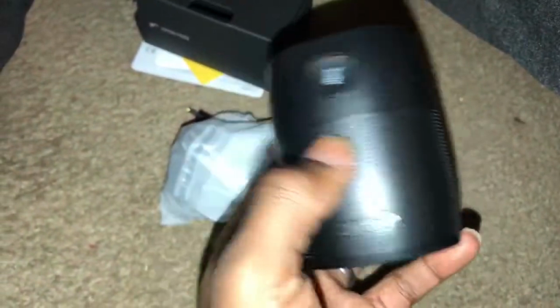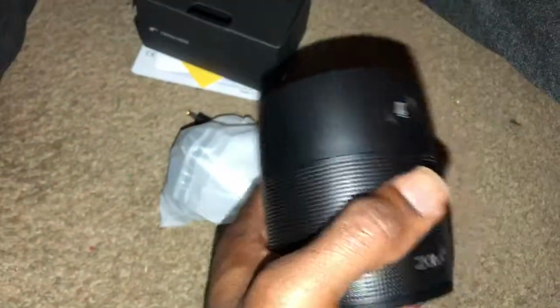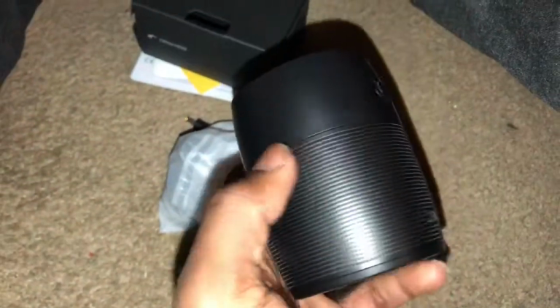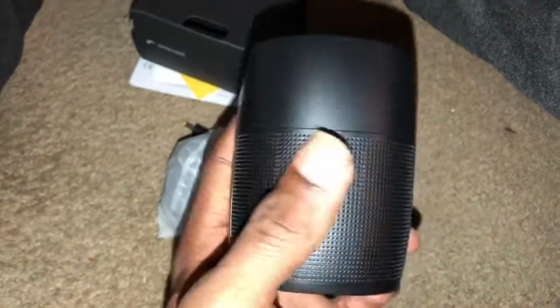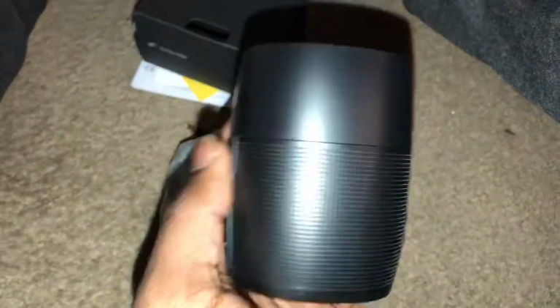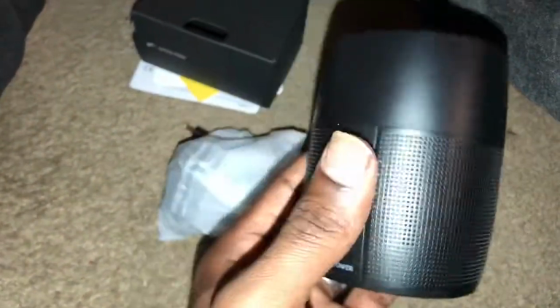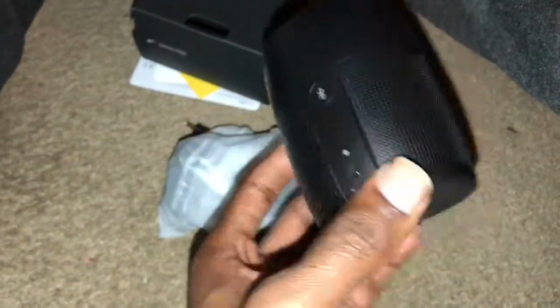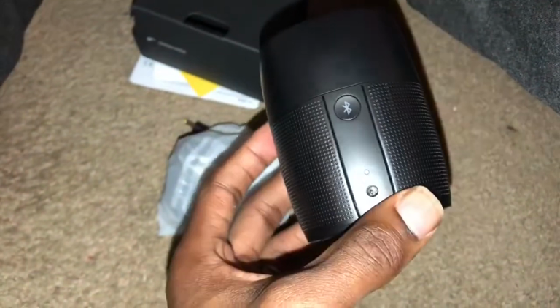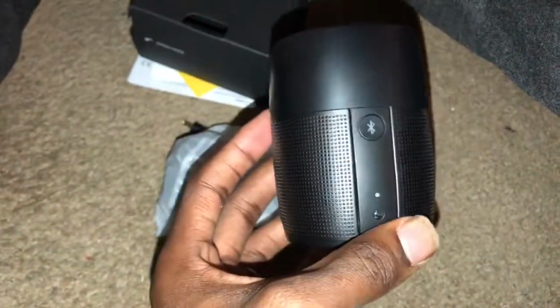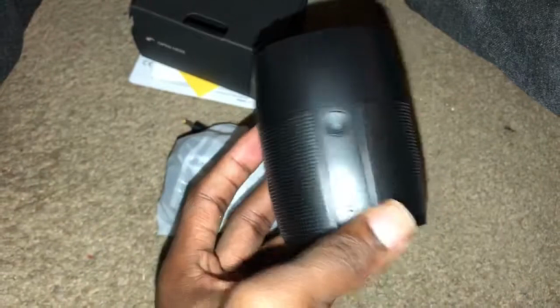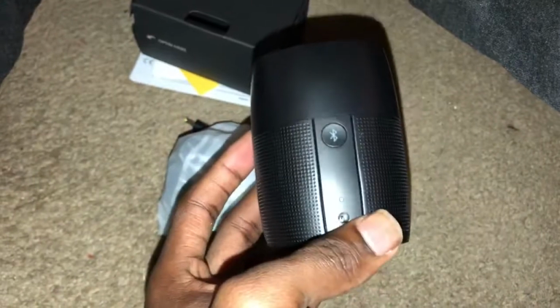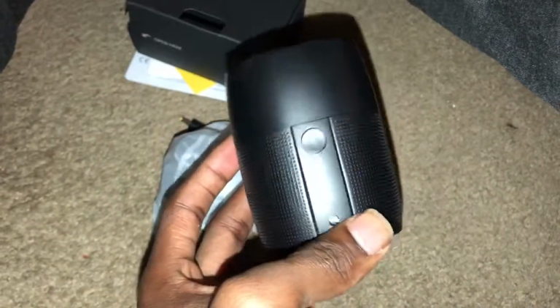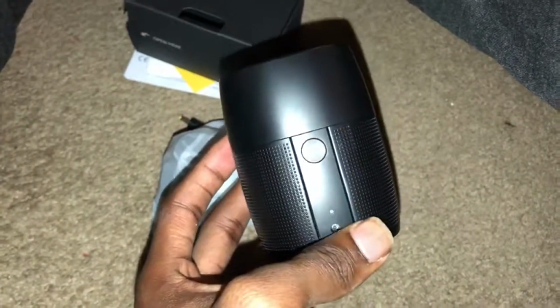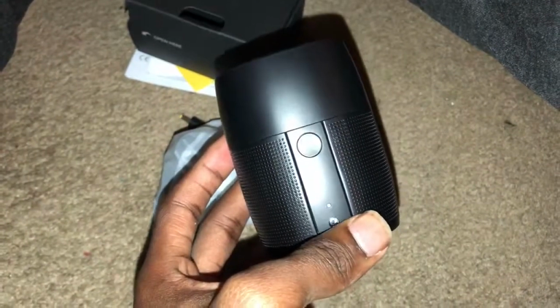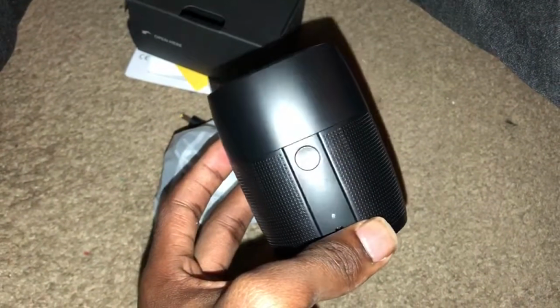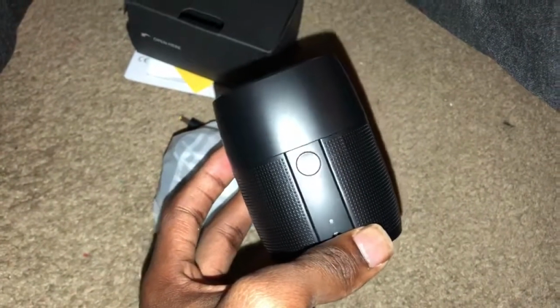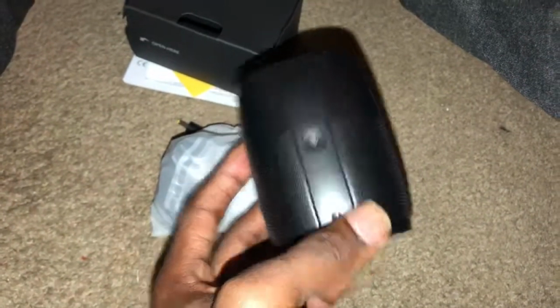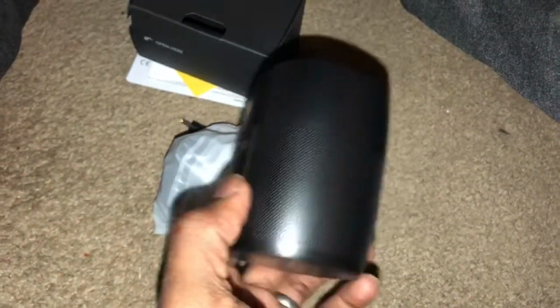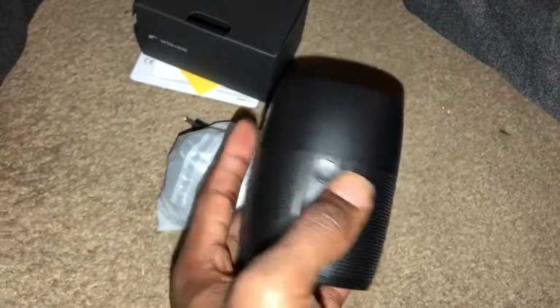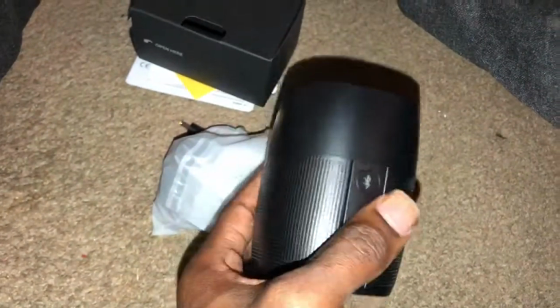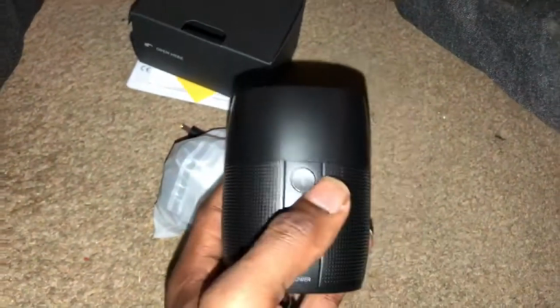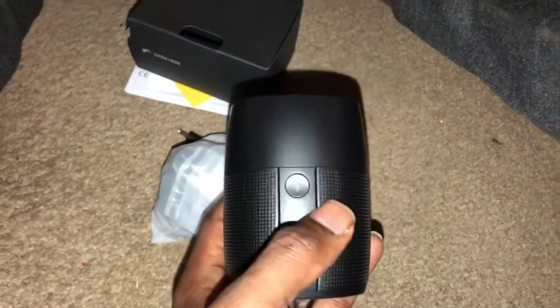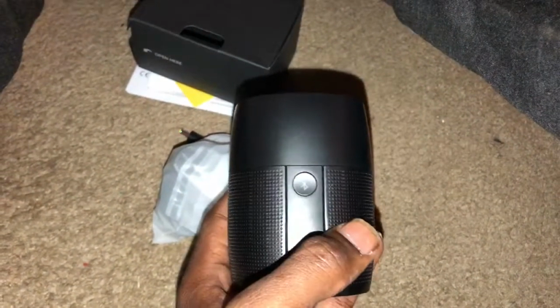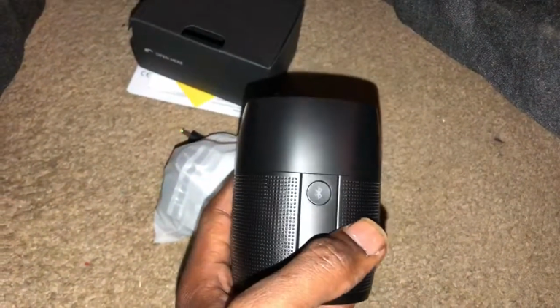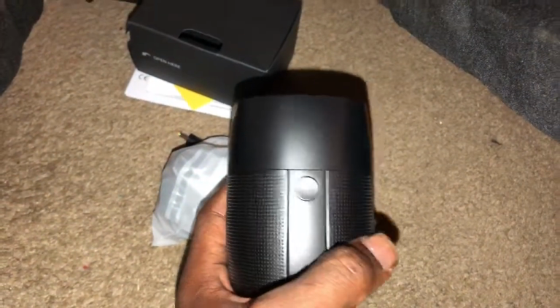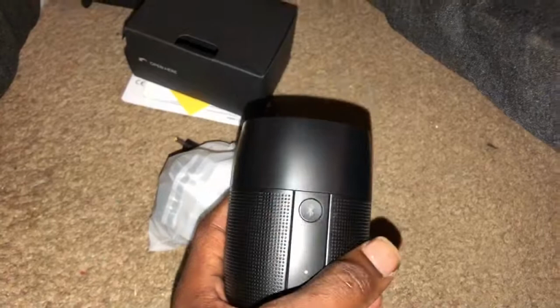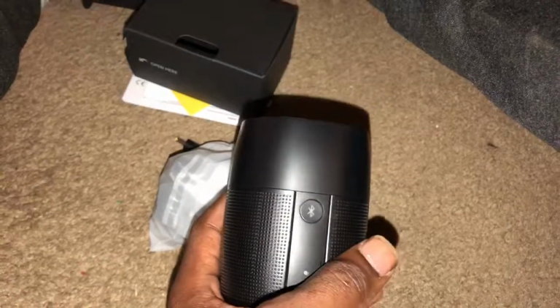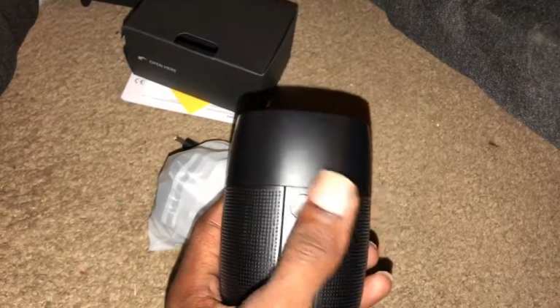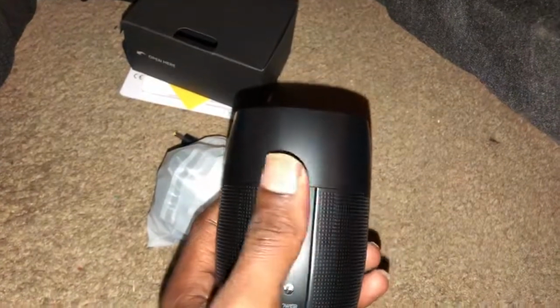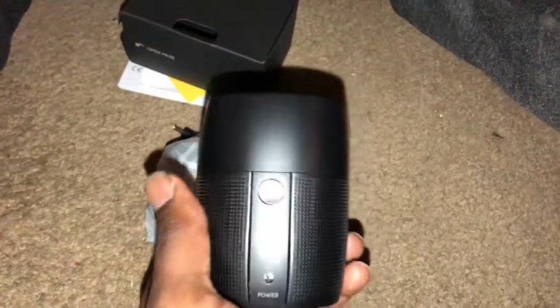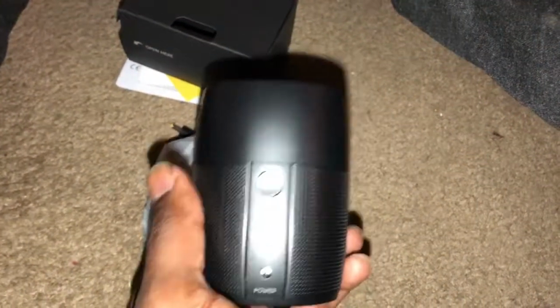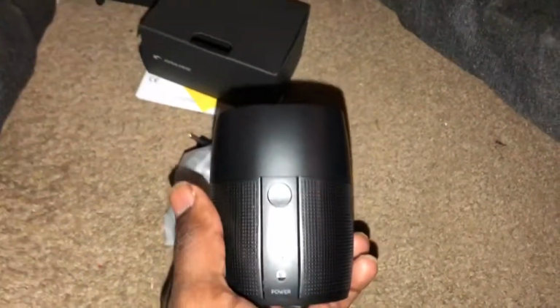But overall it's a nice little speaker. I'm gonna set it up and do a real review of it later — give it a week and I'll do a real review. Thanks for watching, peace.